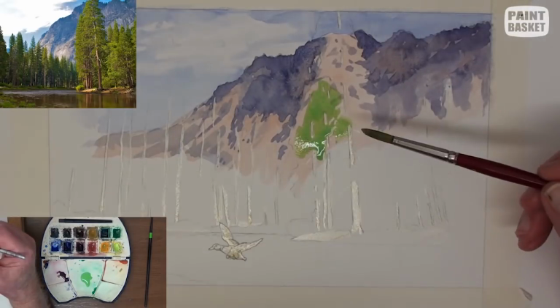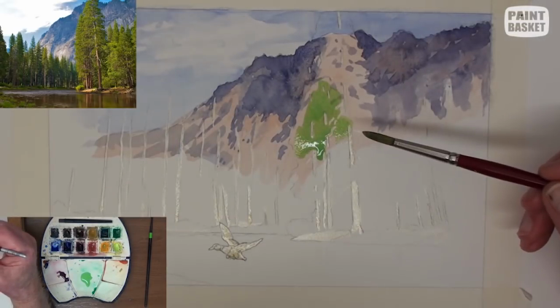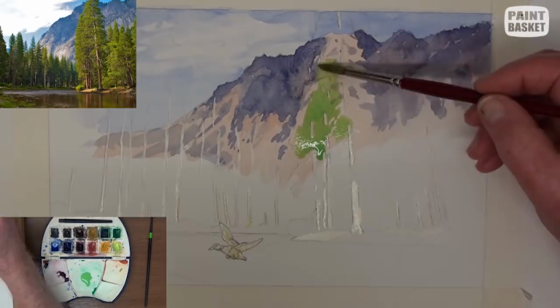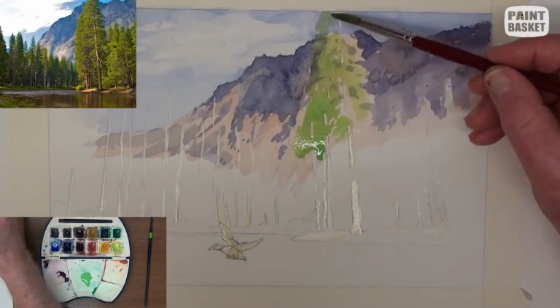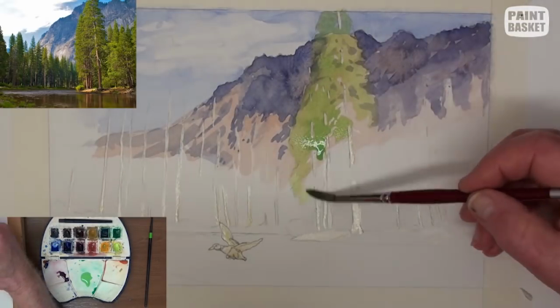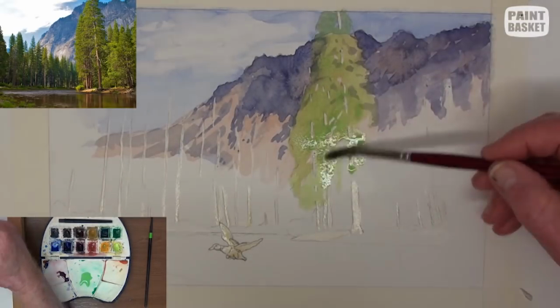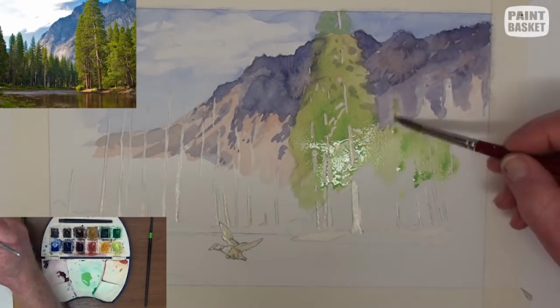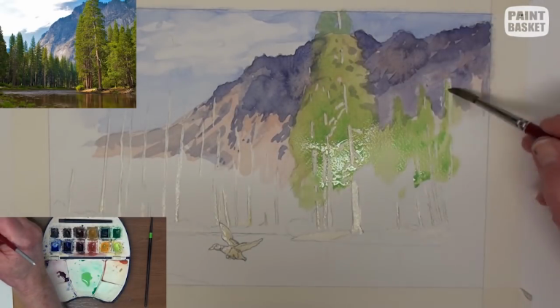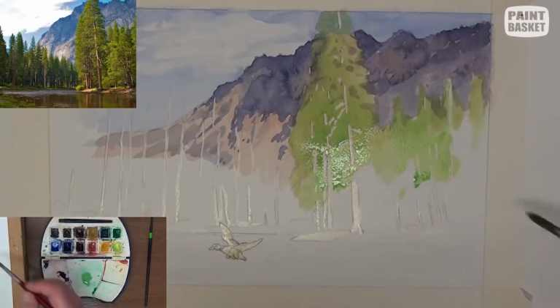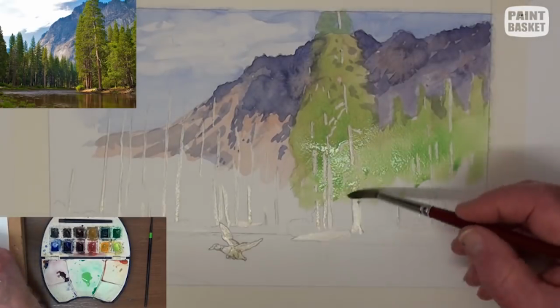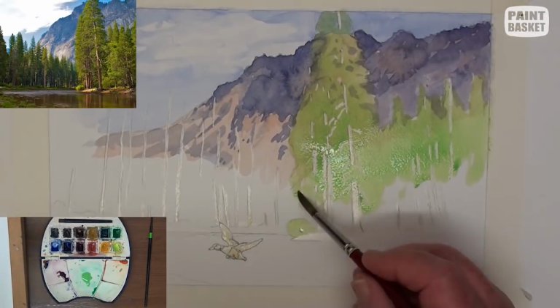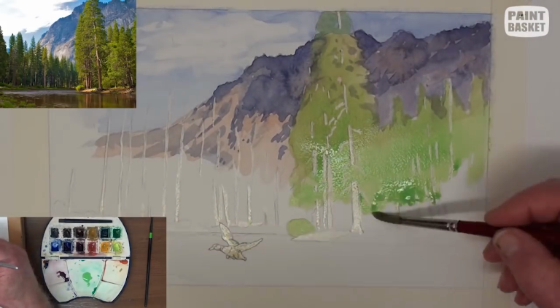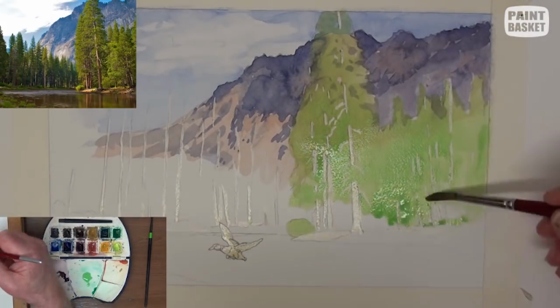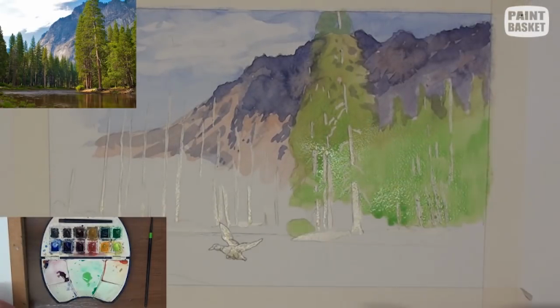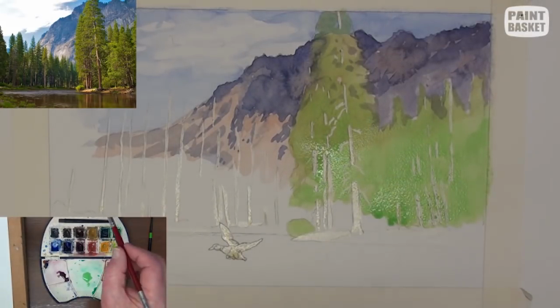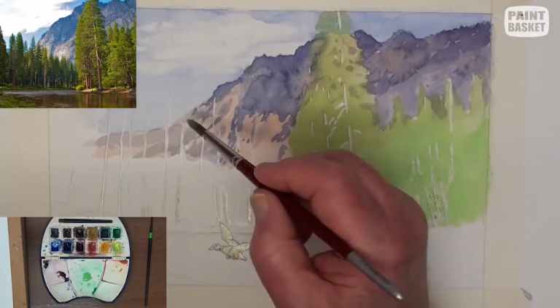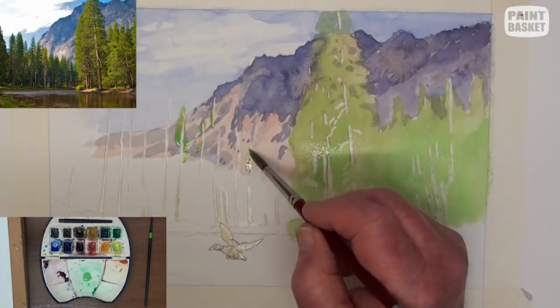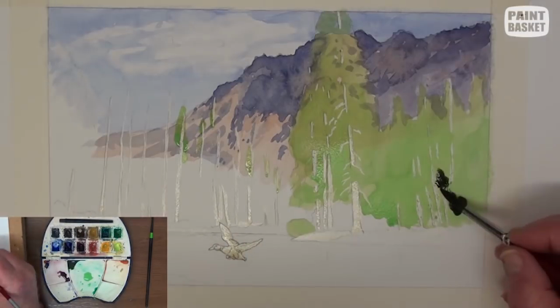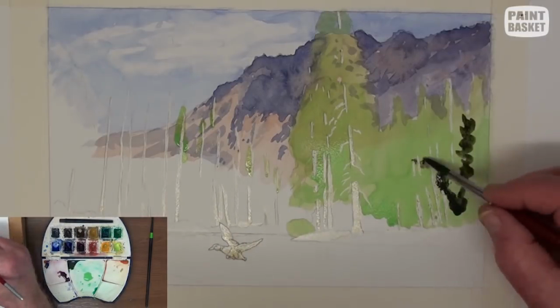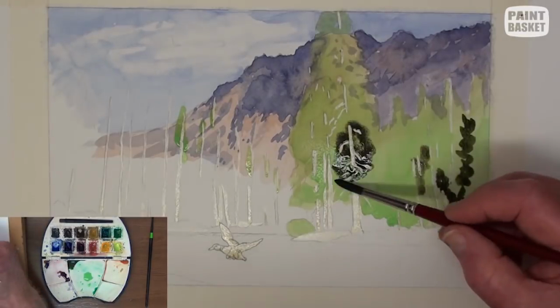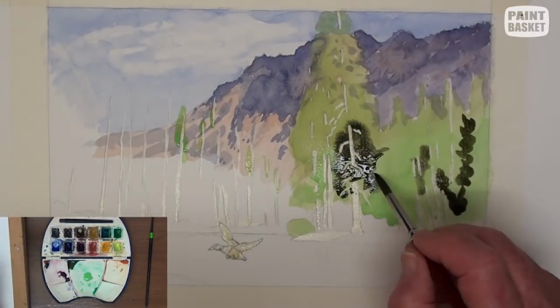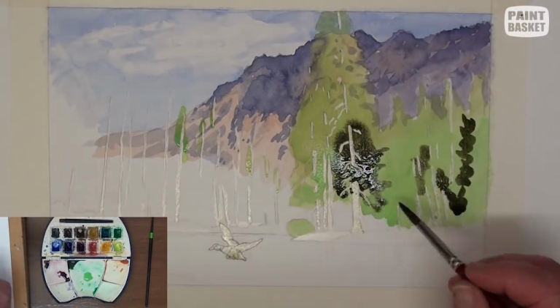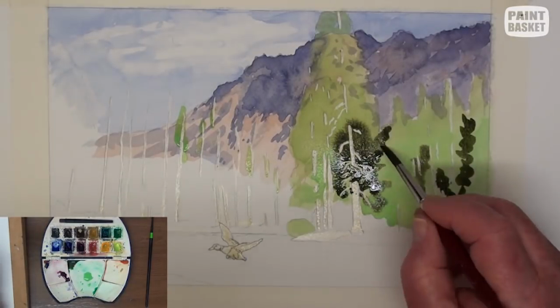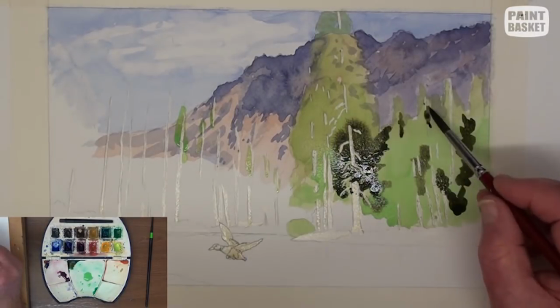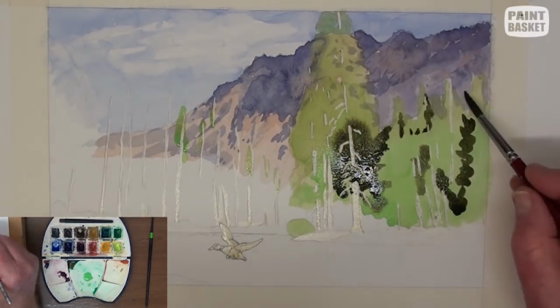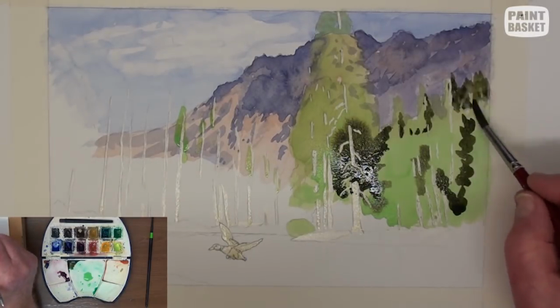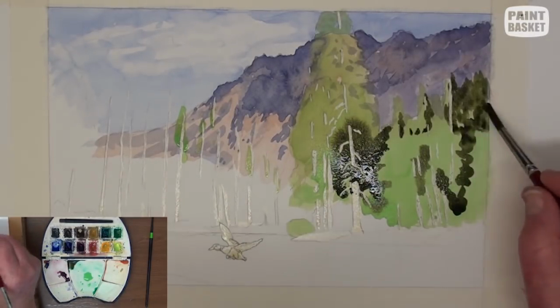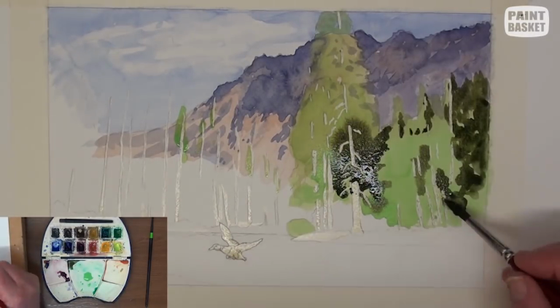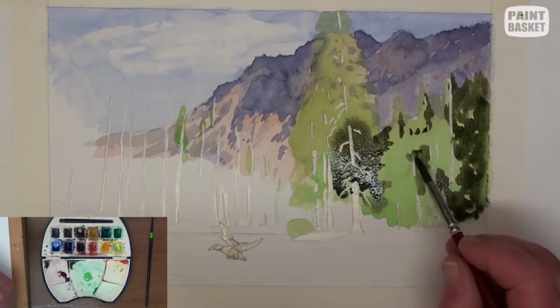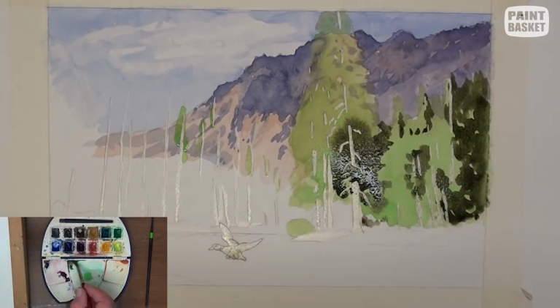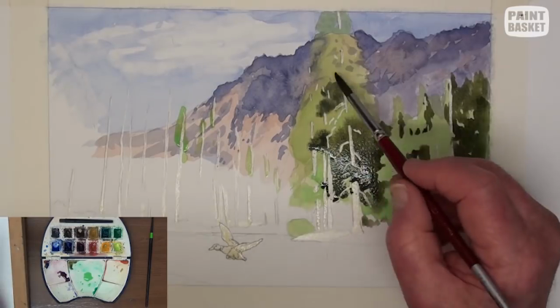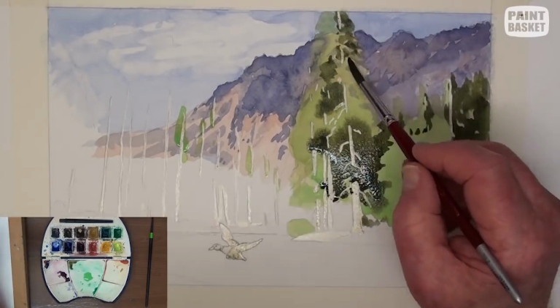Mix a nice bright yellow-green colour and paint in the undercoat of the trees on the right. With a dark mix of green and burnt sienna, paint the deep shadows — be careful not to paint out the tree highlights.